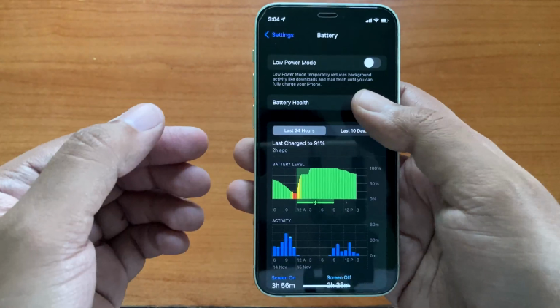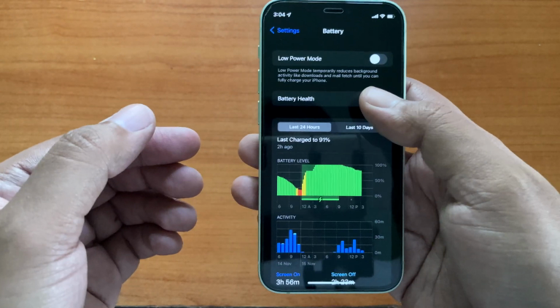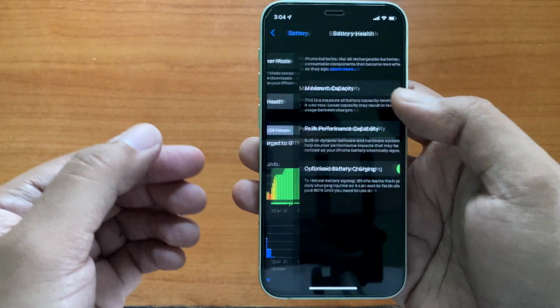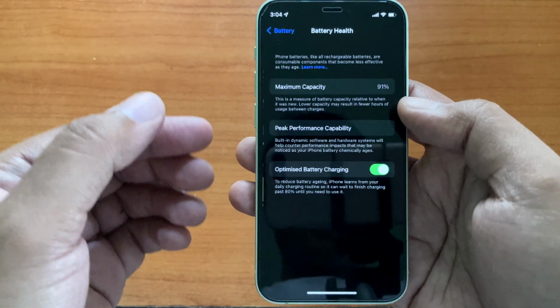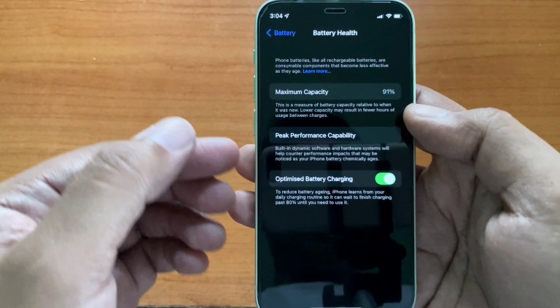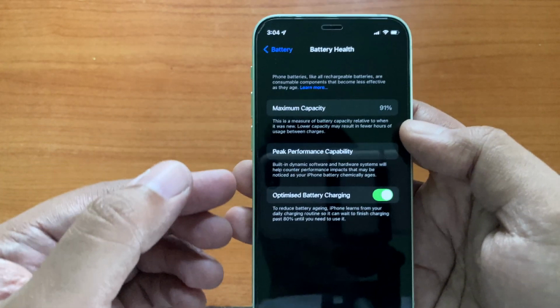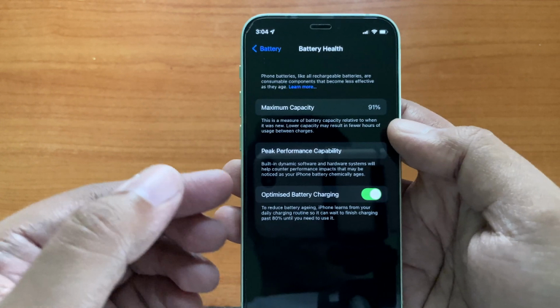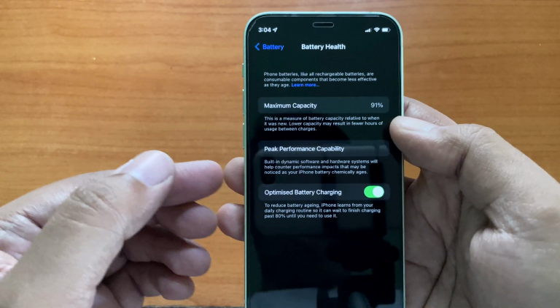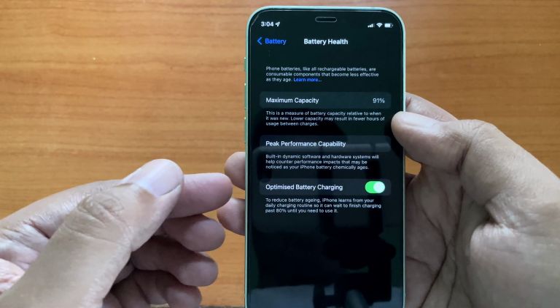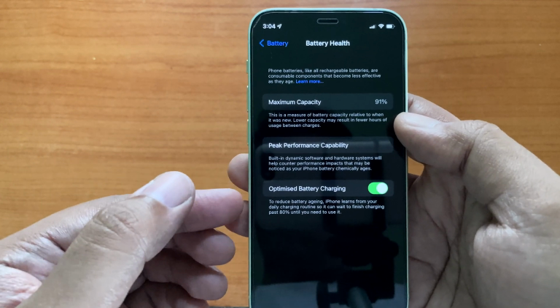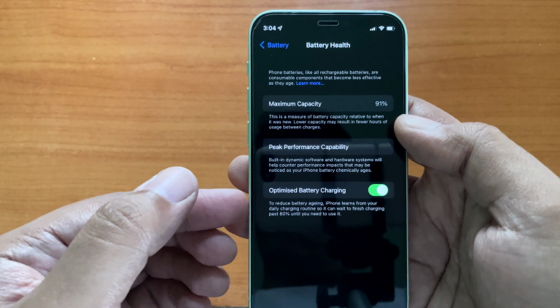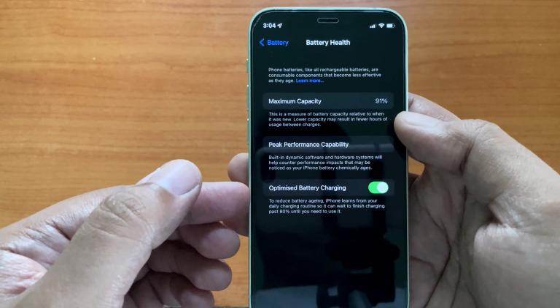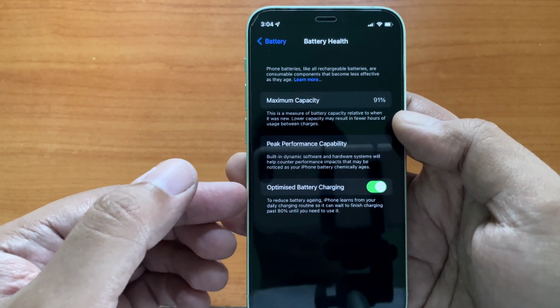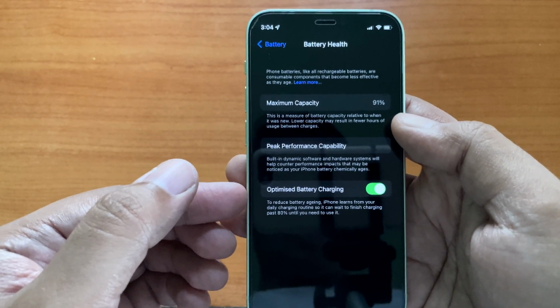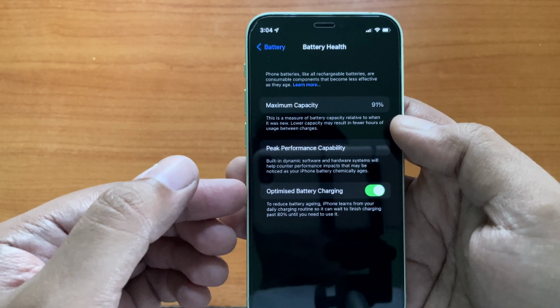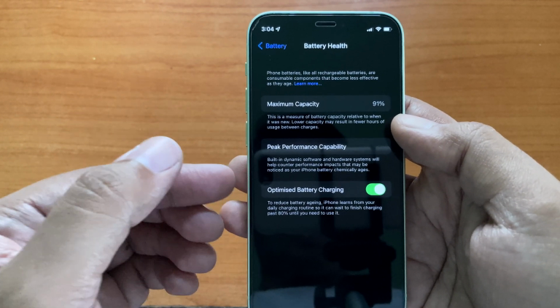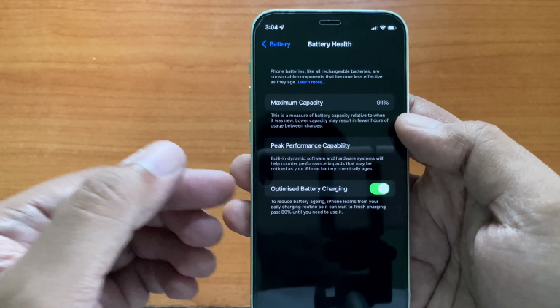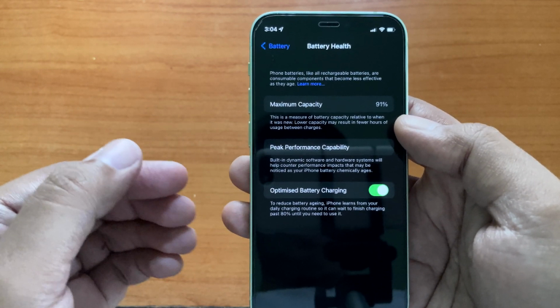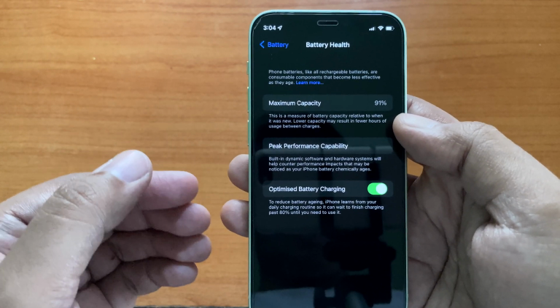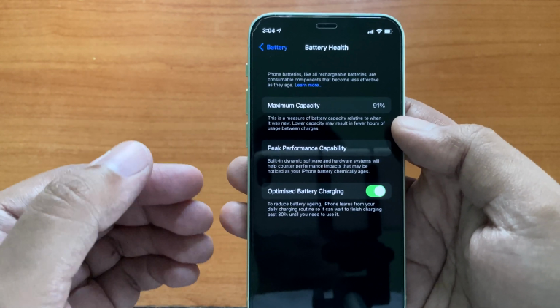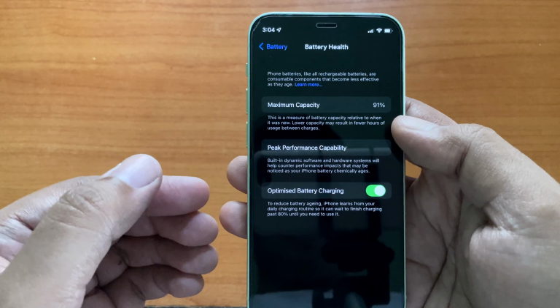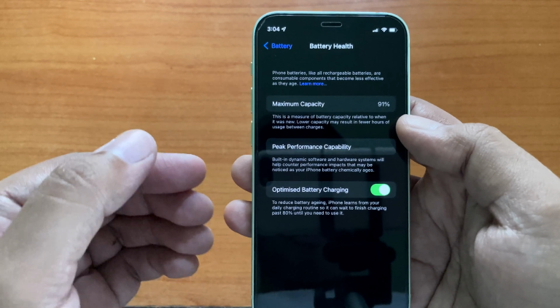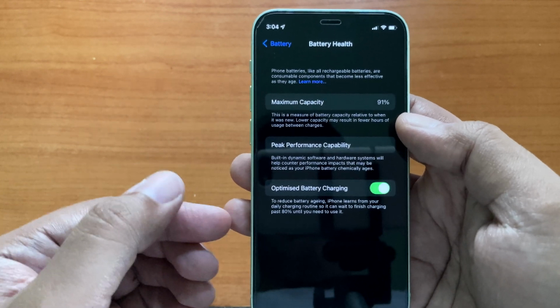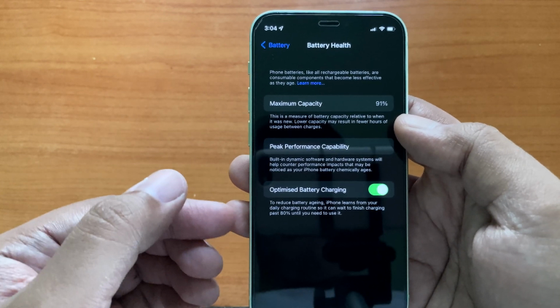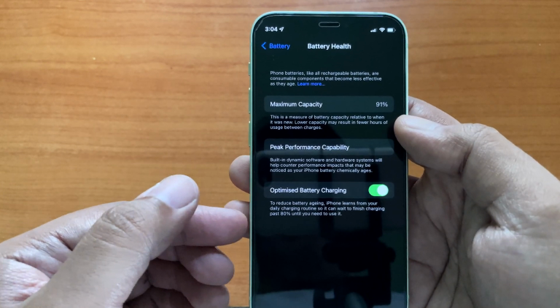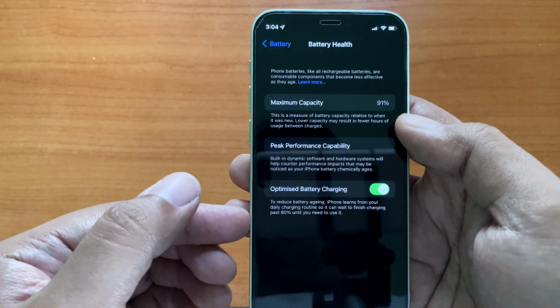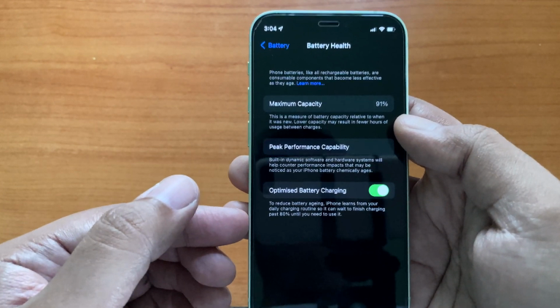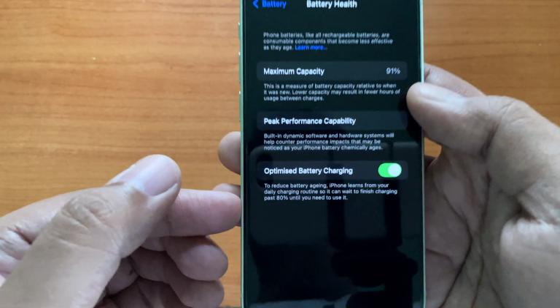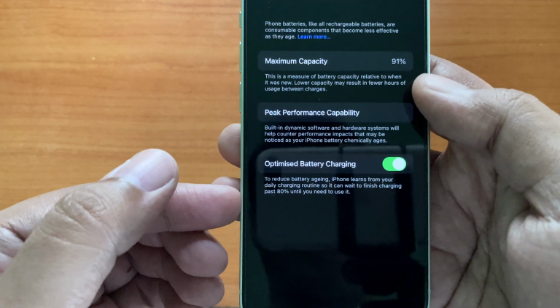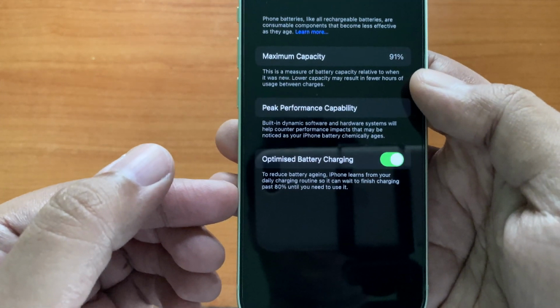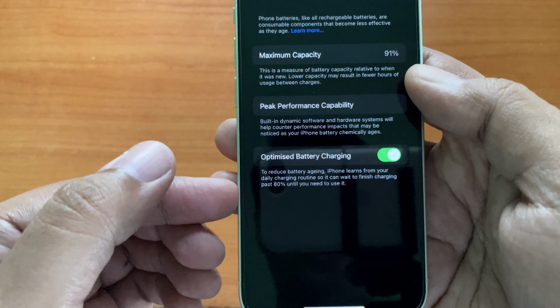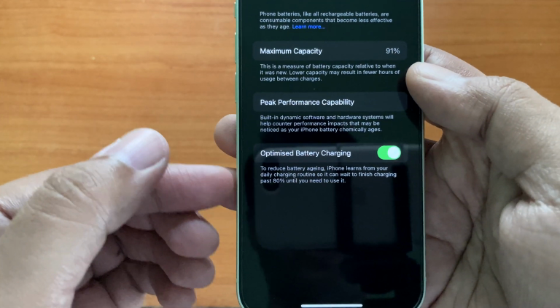Also, to stop overcharging, Apple introduced optimized battery charging, where your iPhone learns from your charging routine and holds the maximum charging at 80% for a longer period of time.